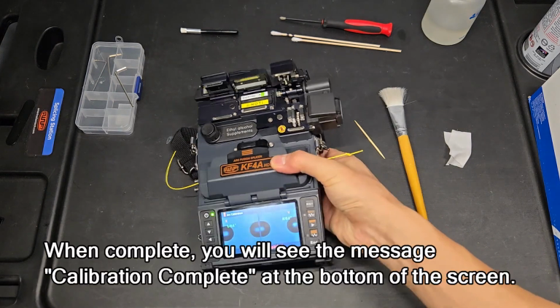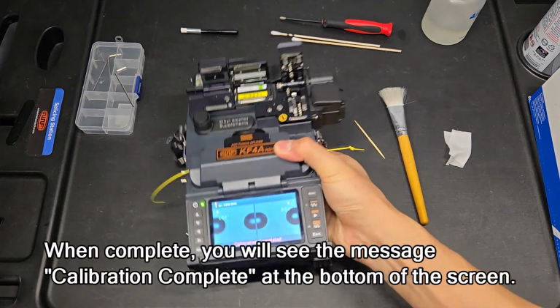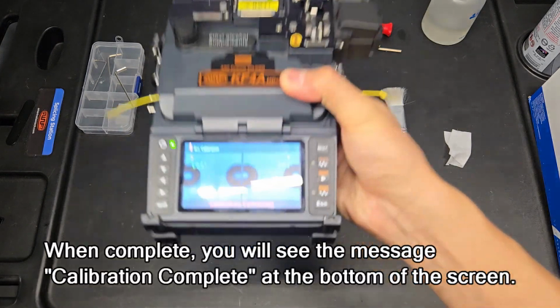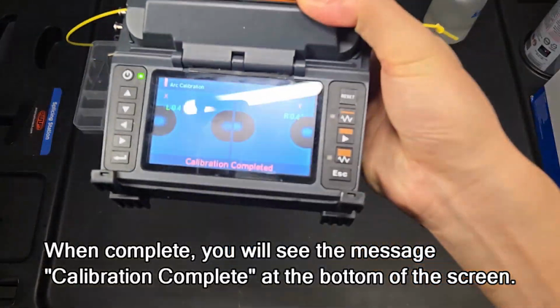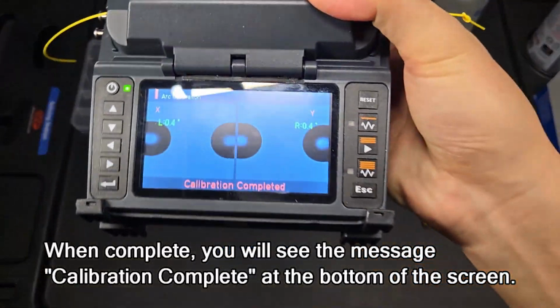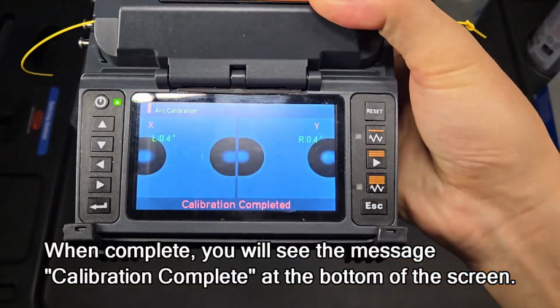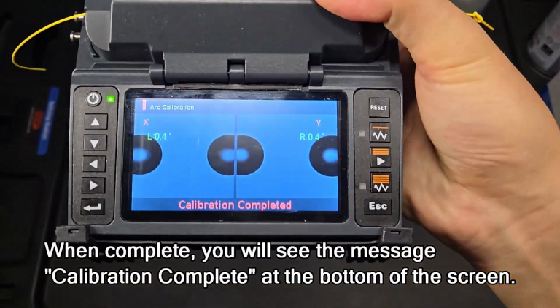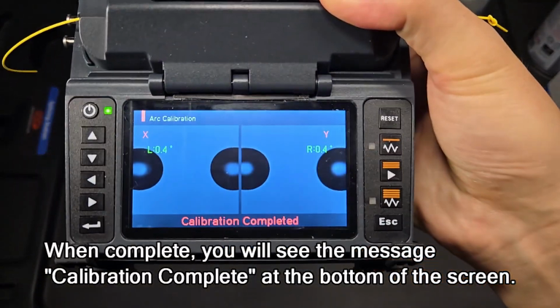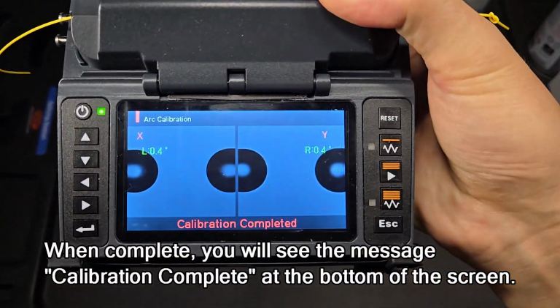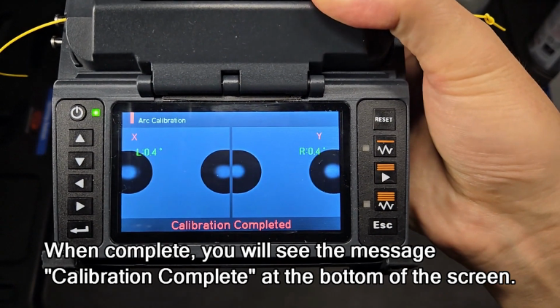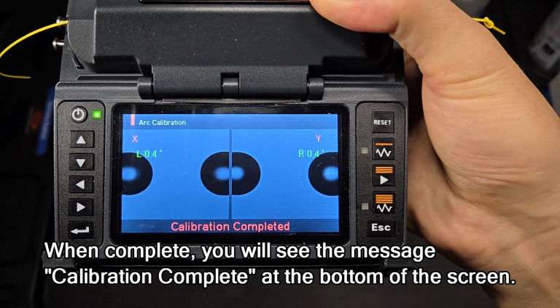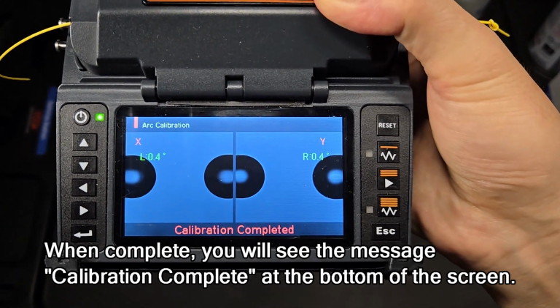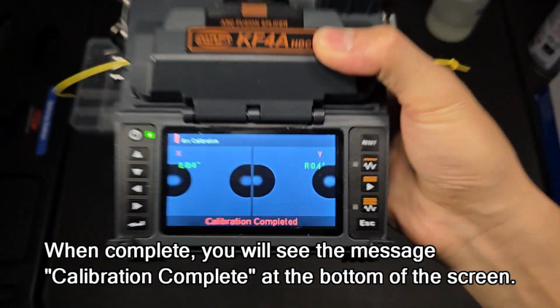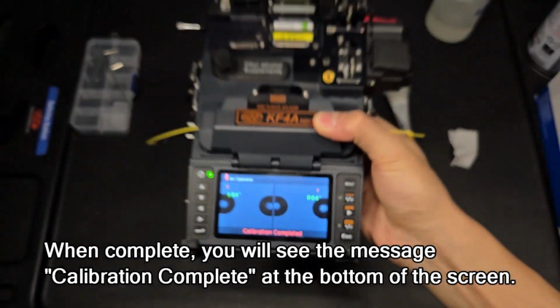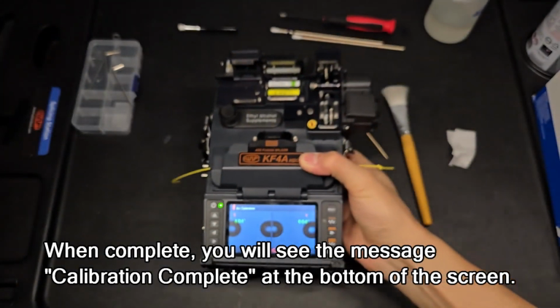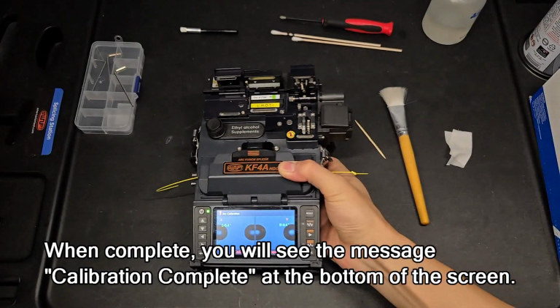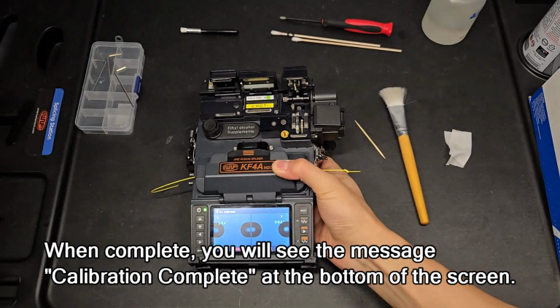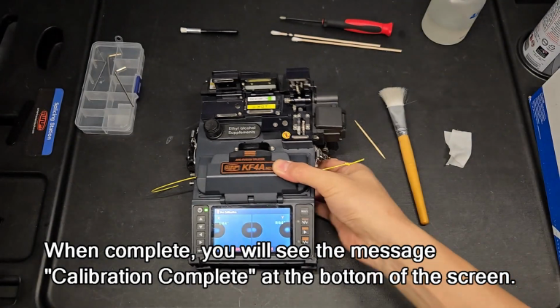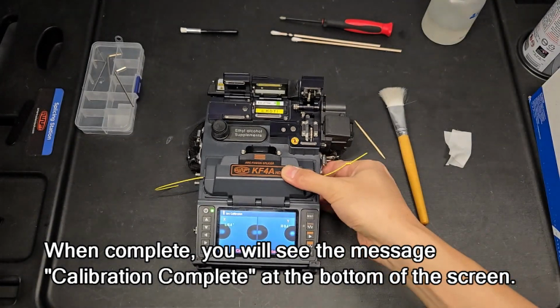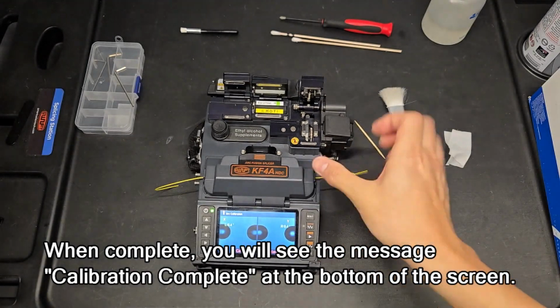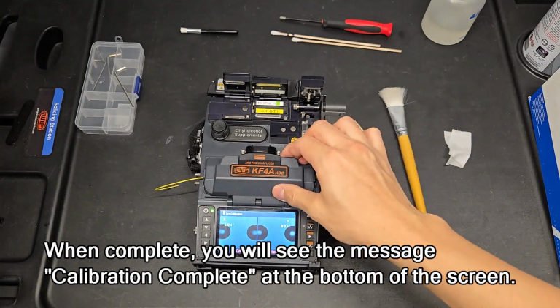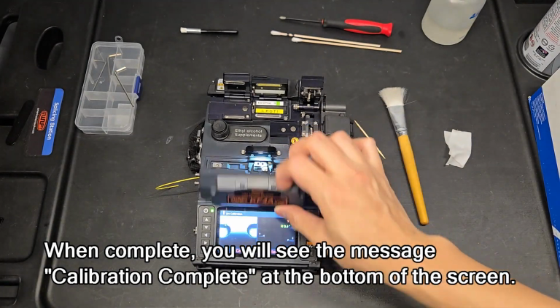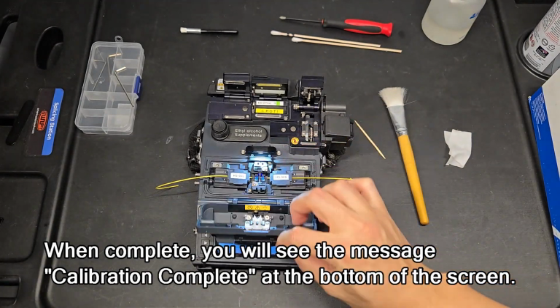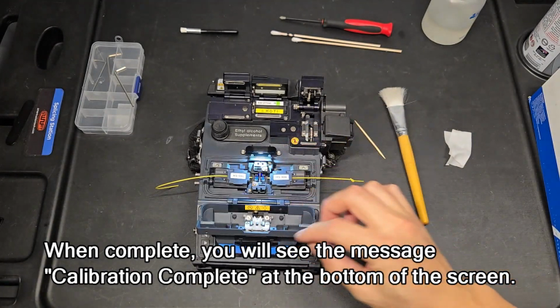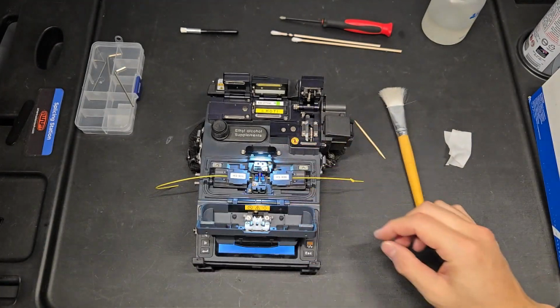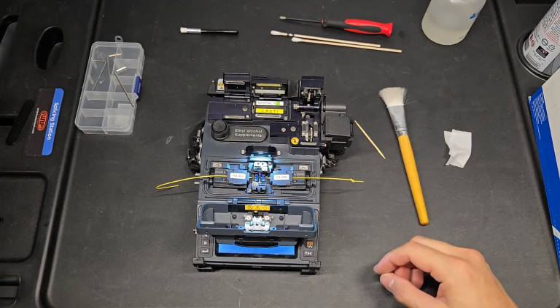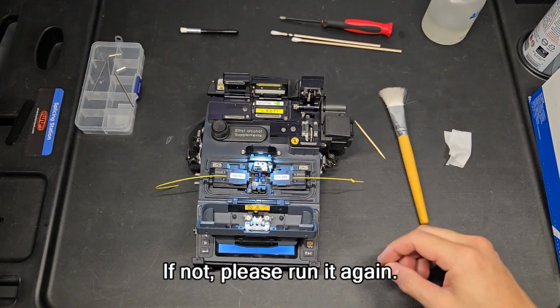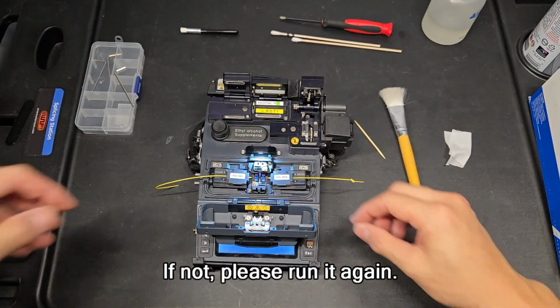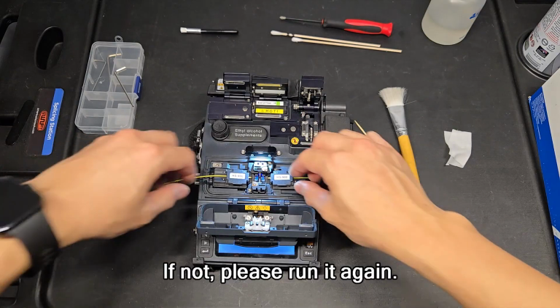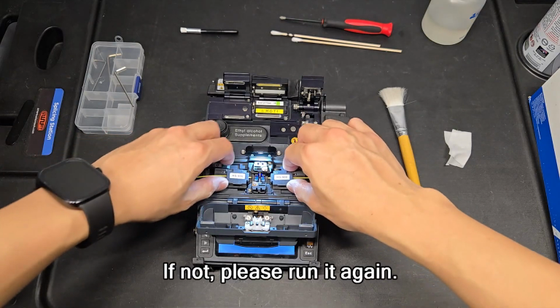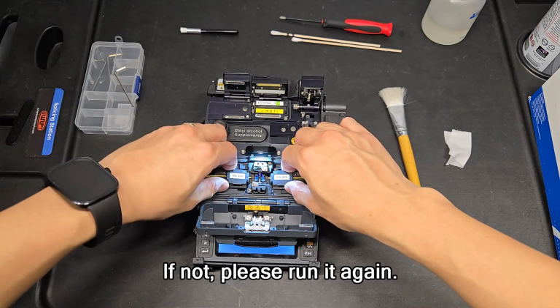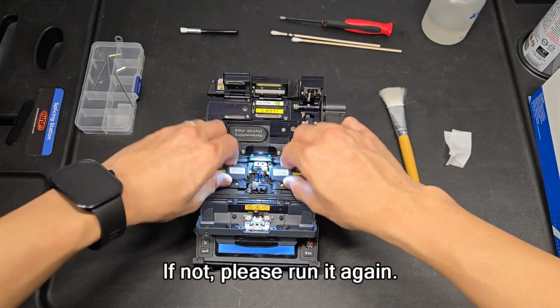When complete, you will see the message 'calibration complete' at the bottom of the screen. If not, please run it again.